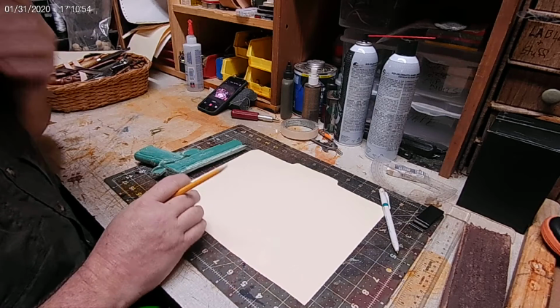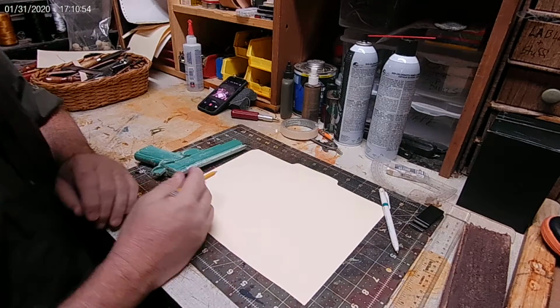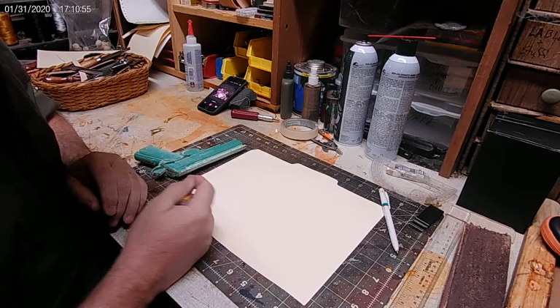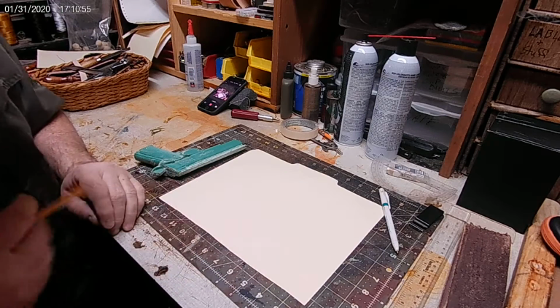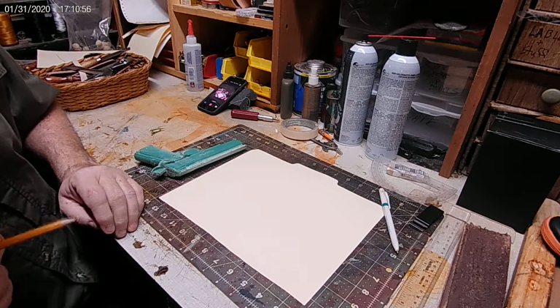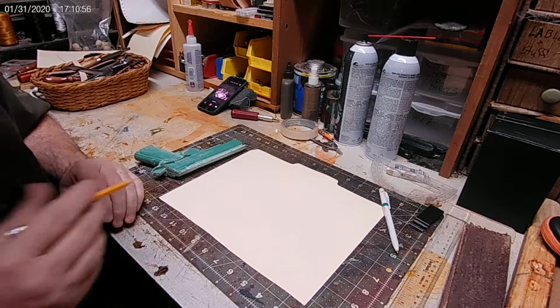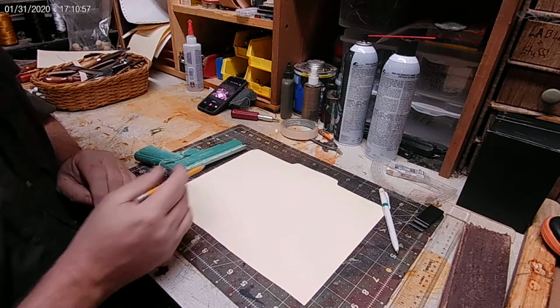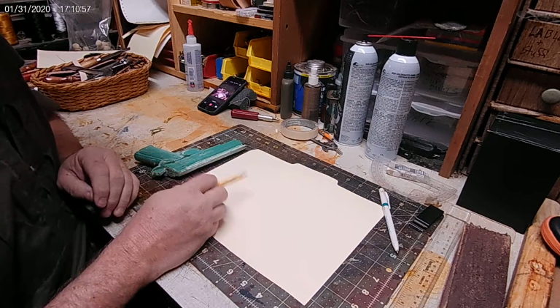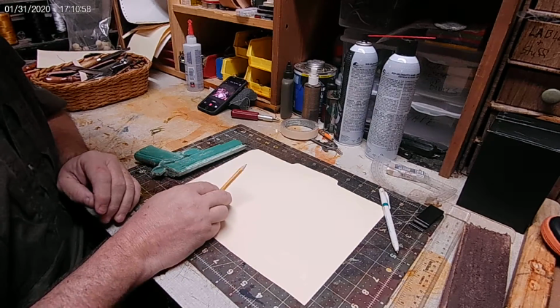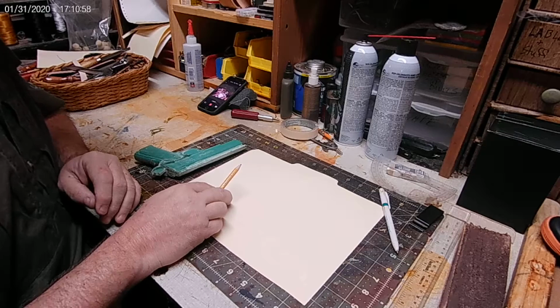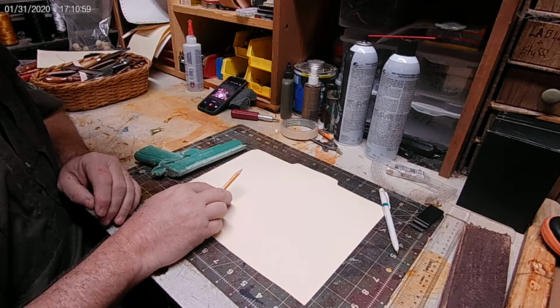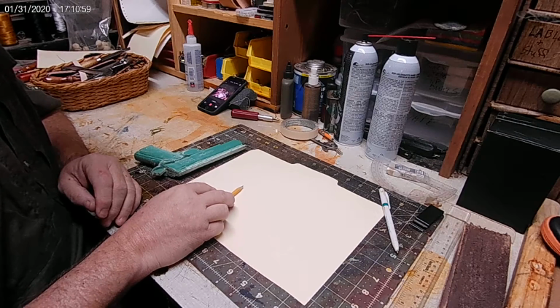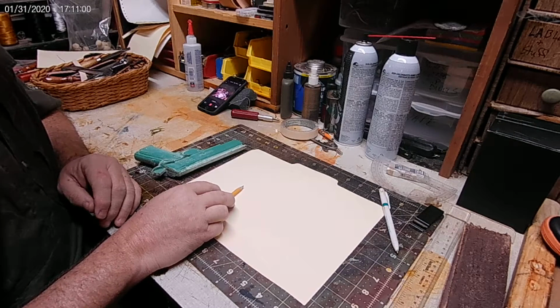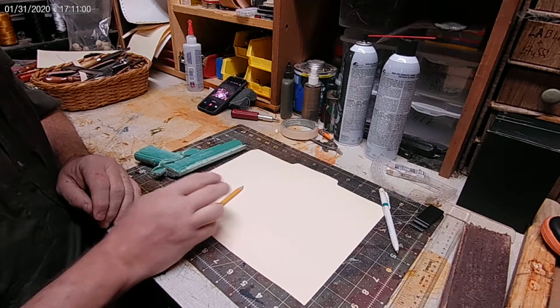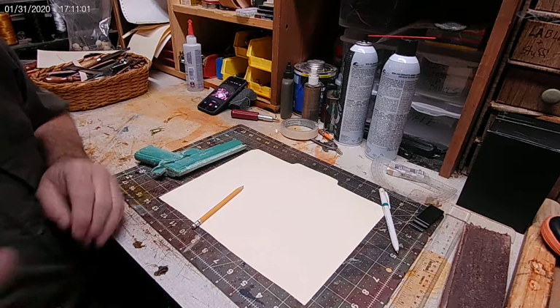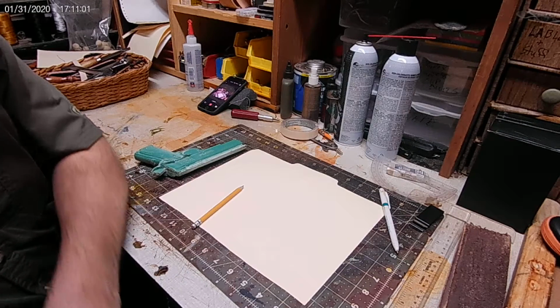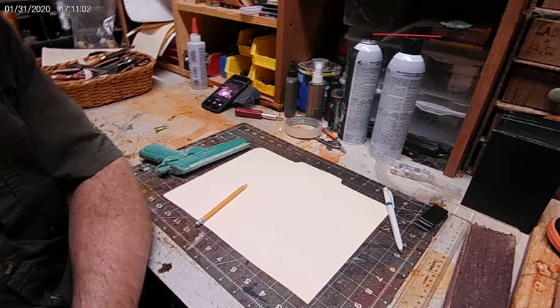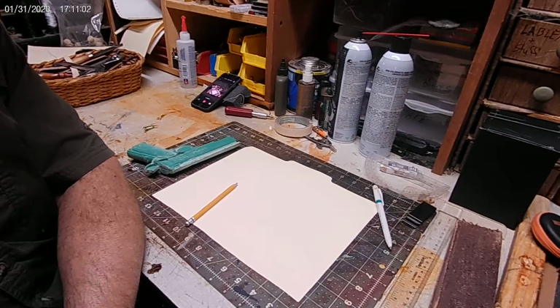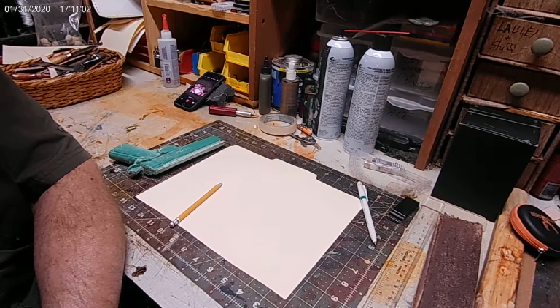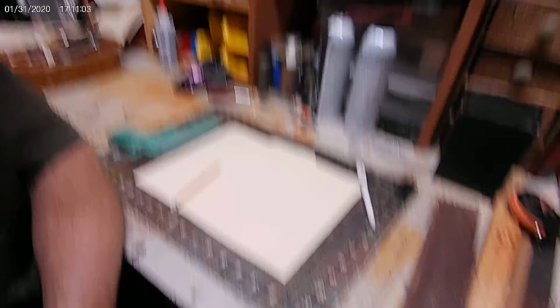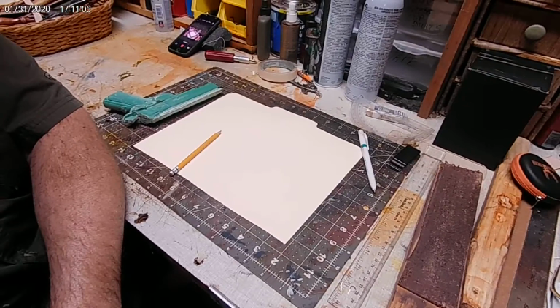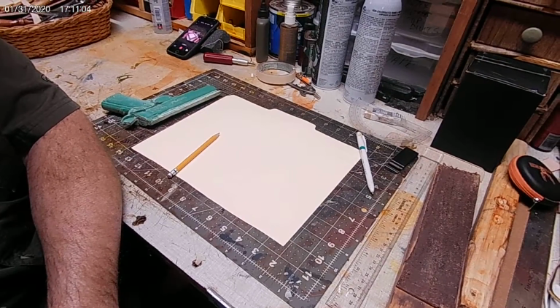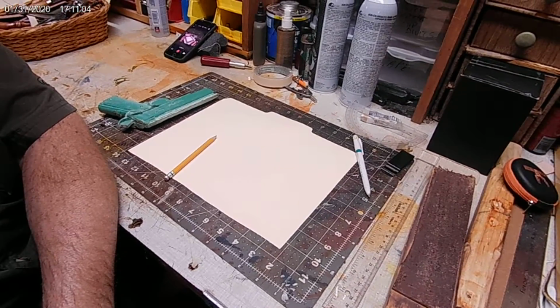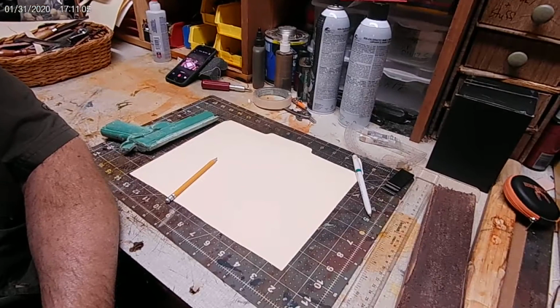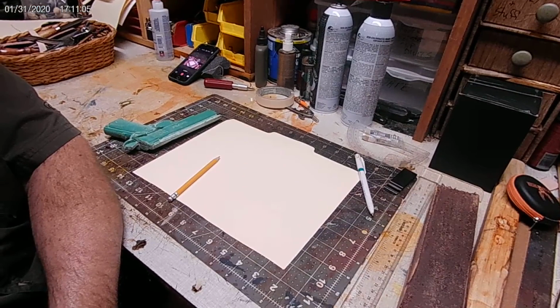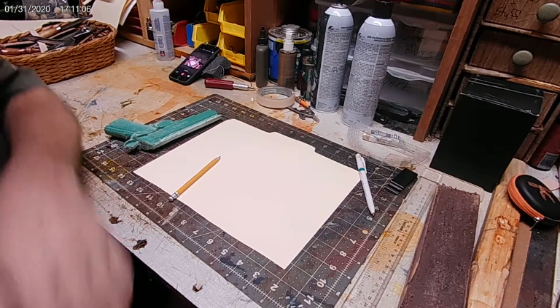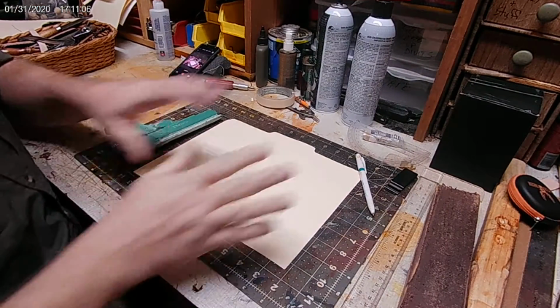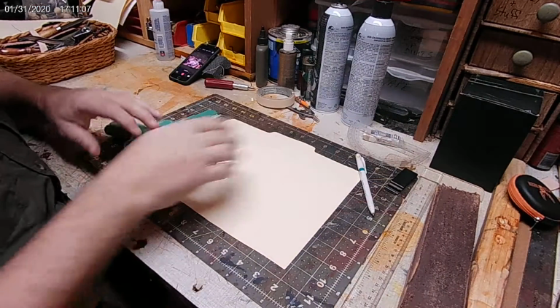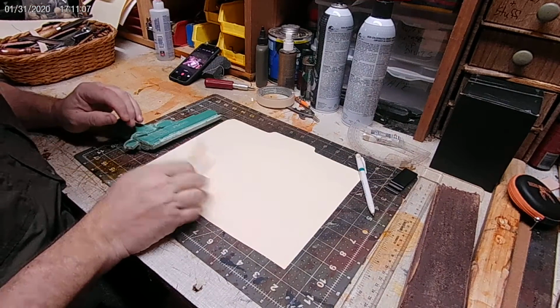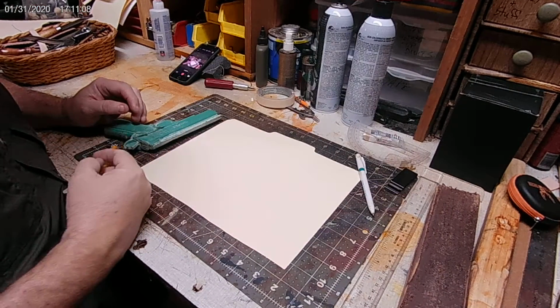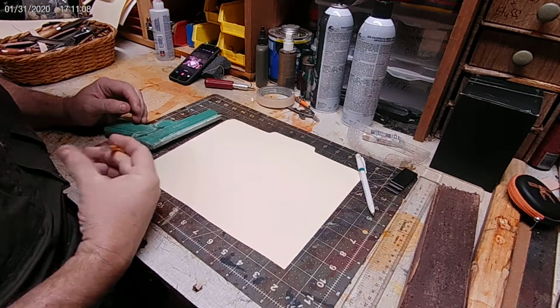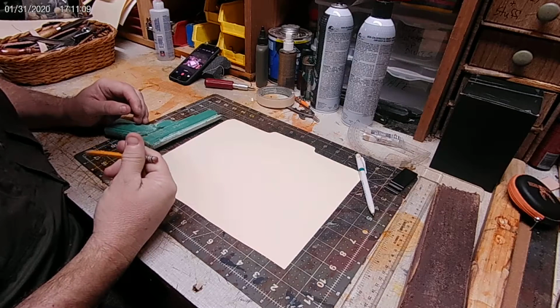Okay folks, we are back. I've moved the camera so that you can see a little bit closer up of what's going on and the process that I'm using here. I think that's going to work out for us okay.